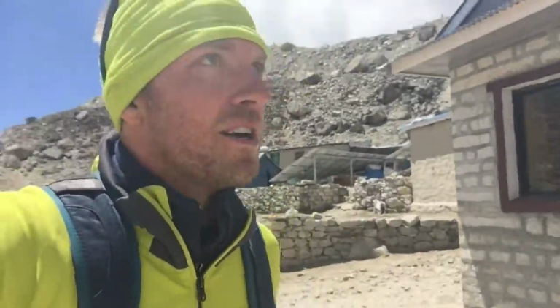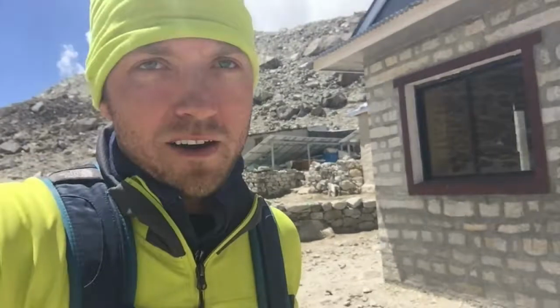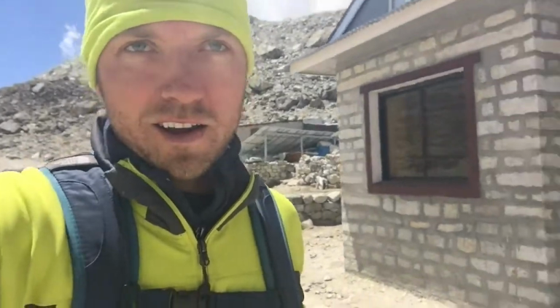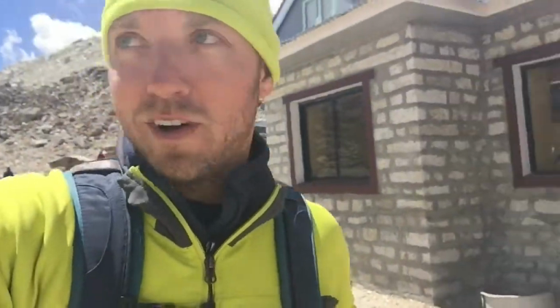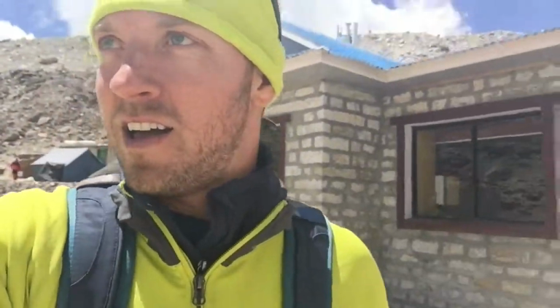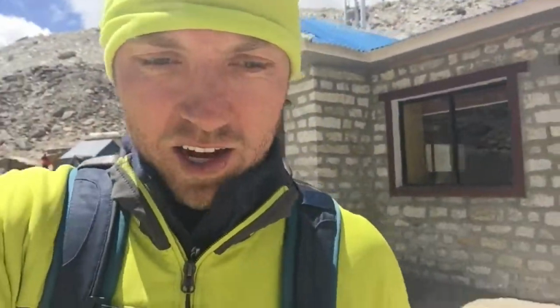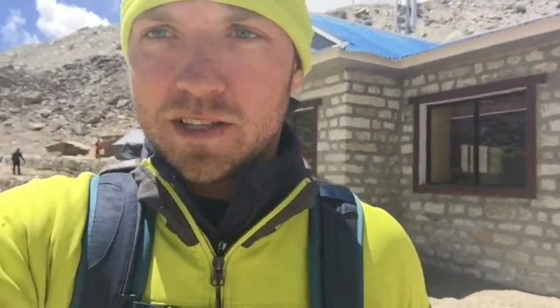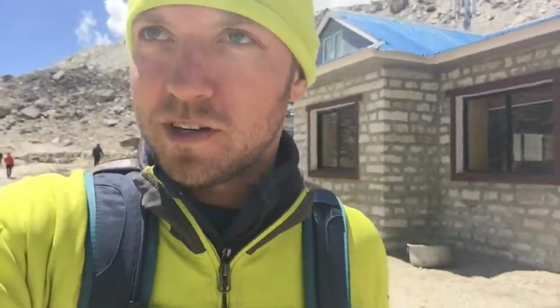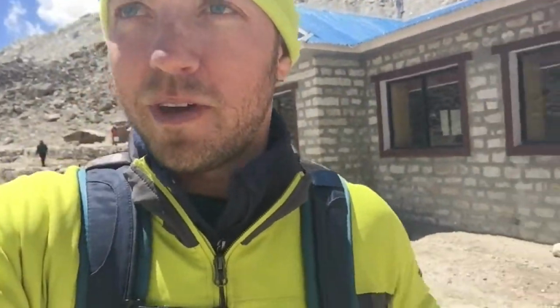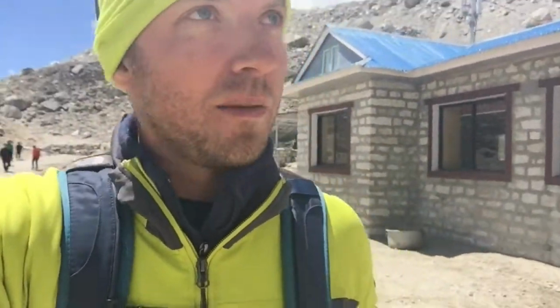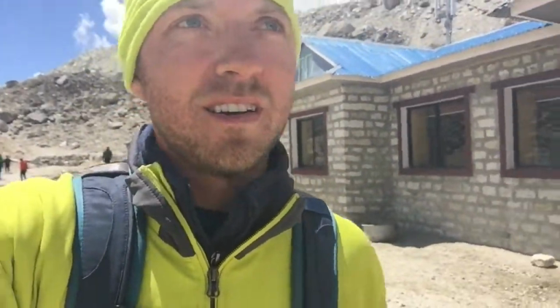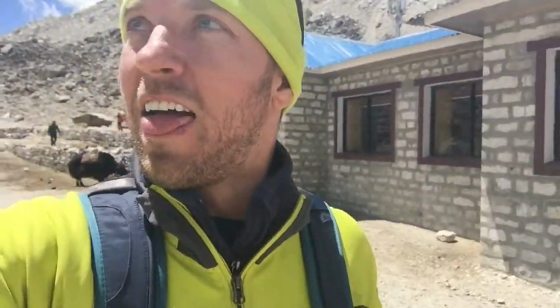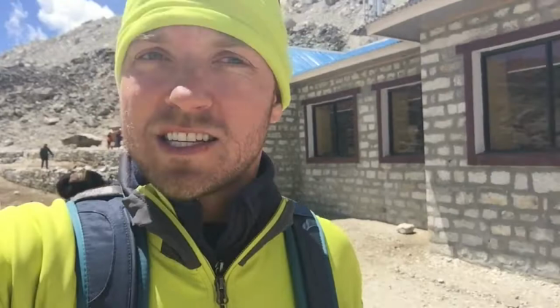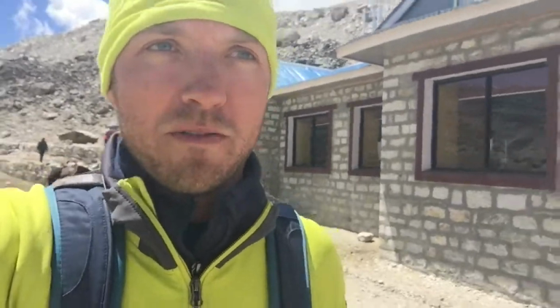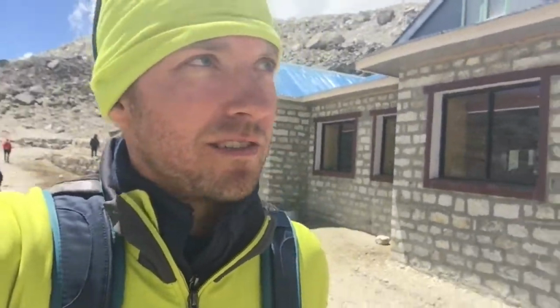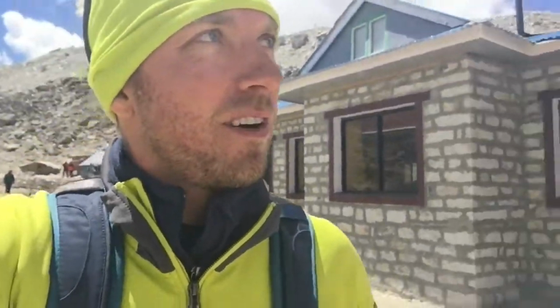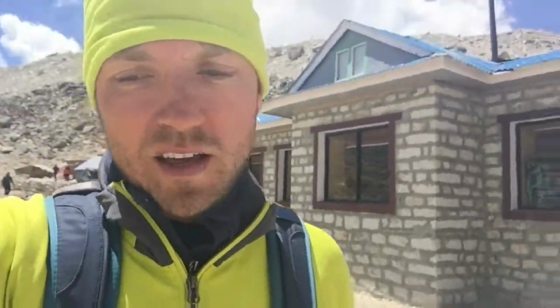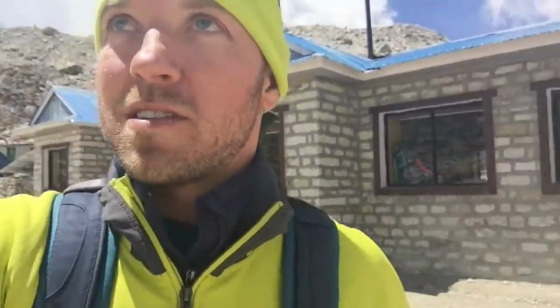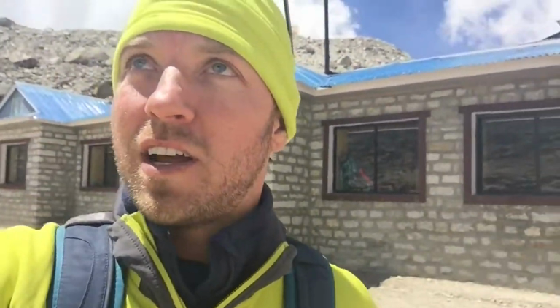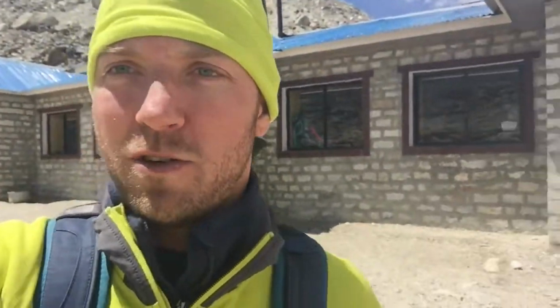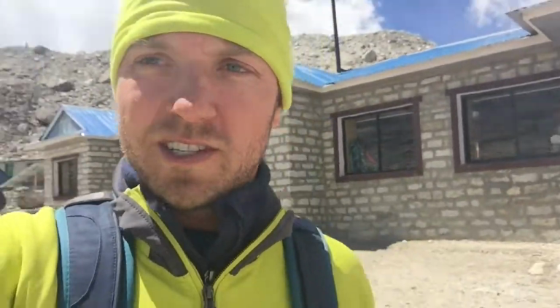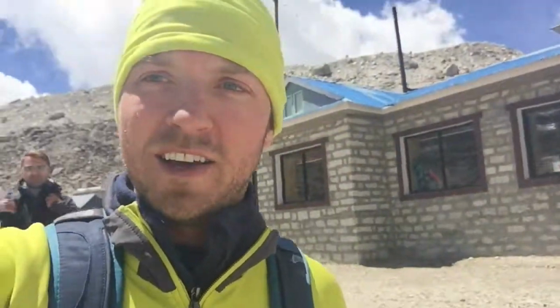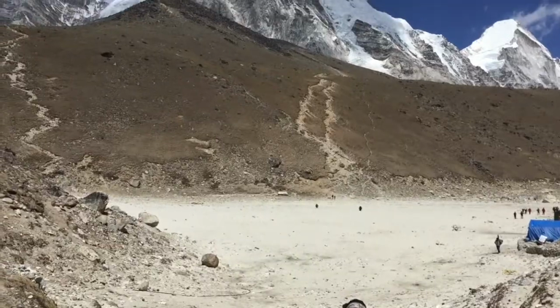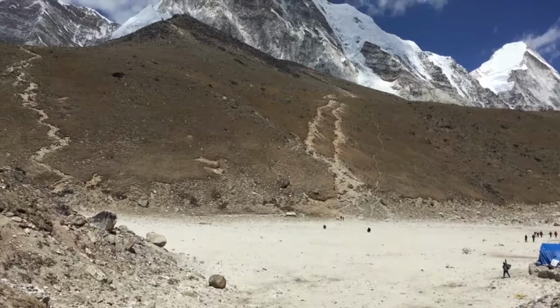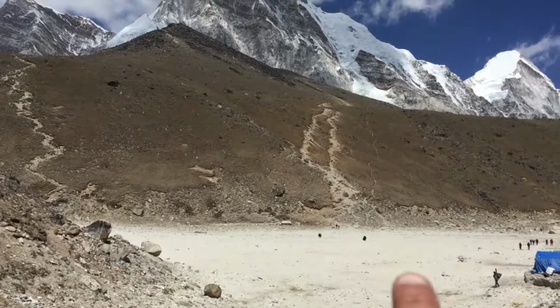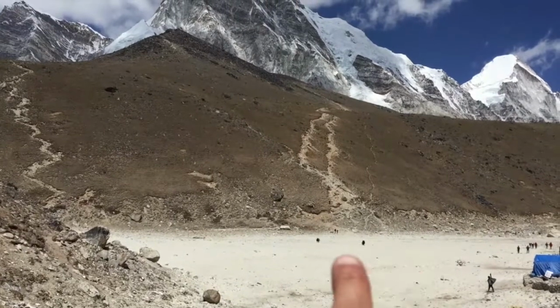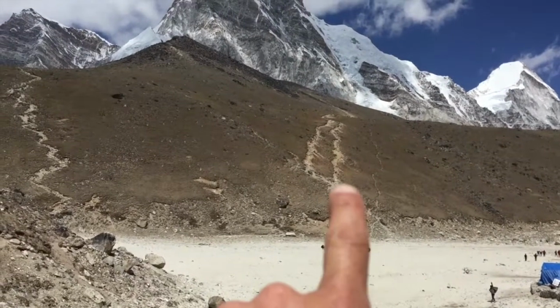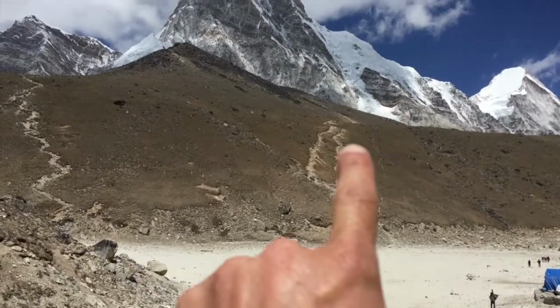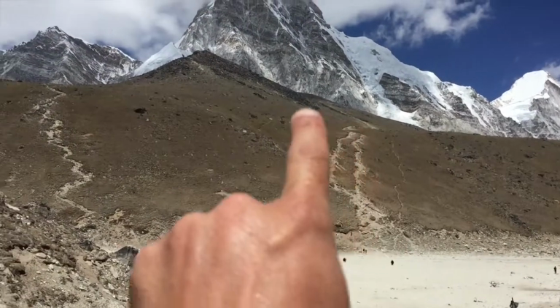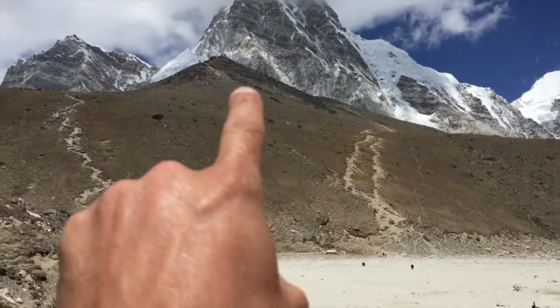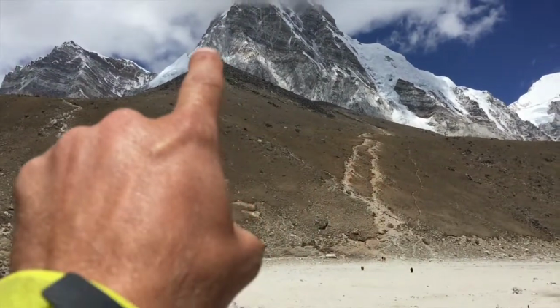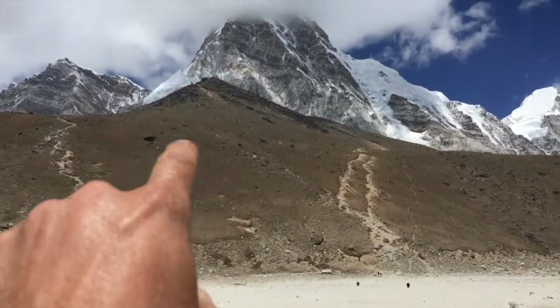We're heading out on another fun acclimatization walk to the peak of Kalapatar. It's going to be about 5,500 meters high and it's going to have great views of Everest. The trail goes up to that ridge line.